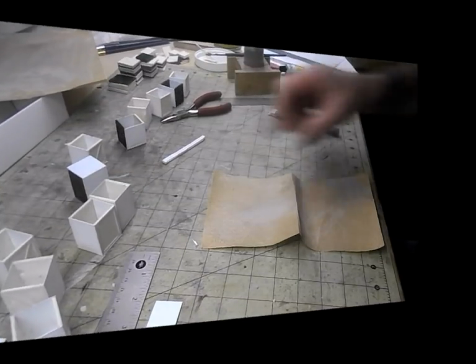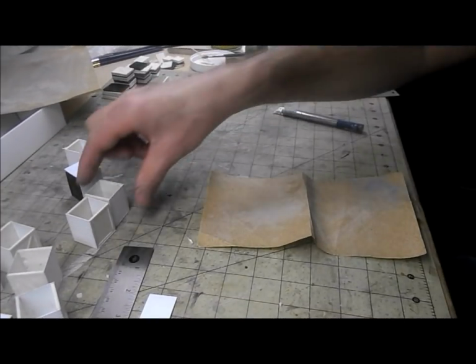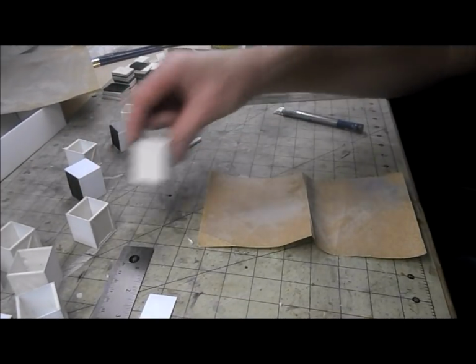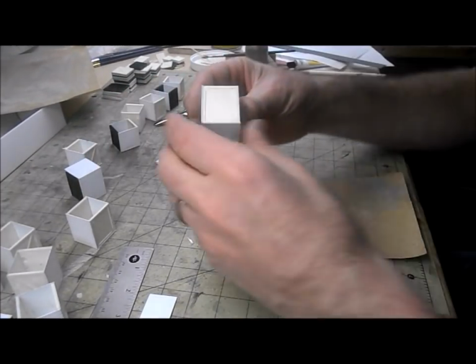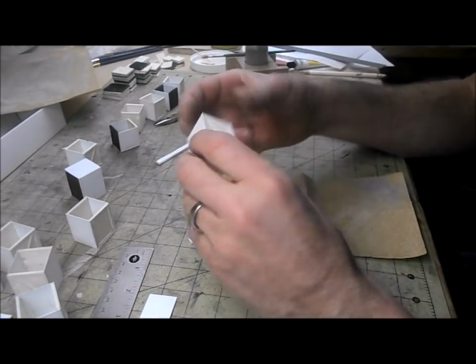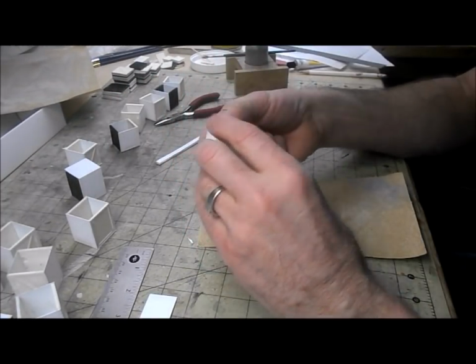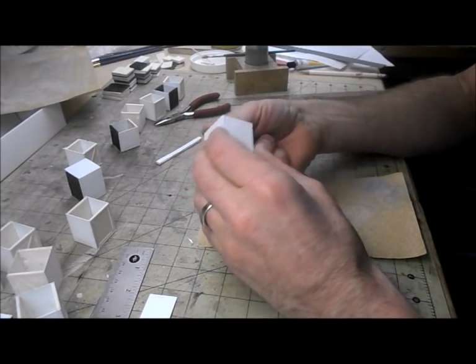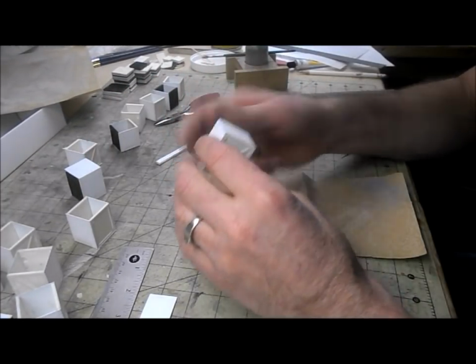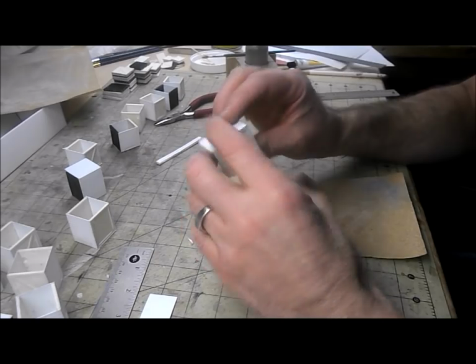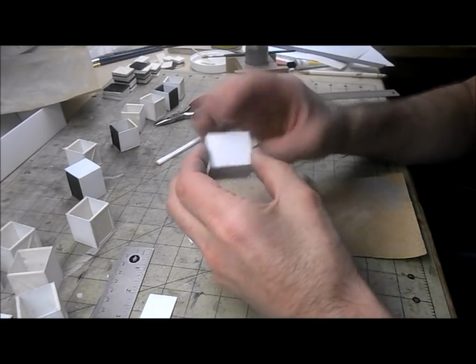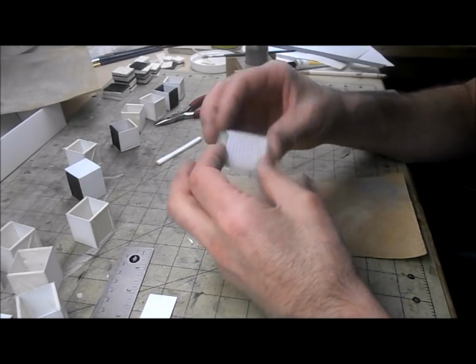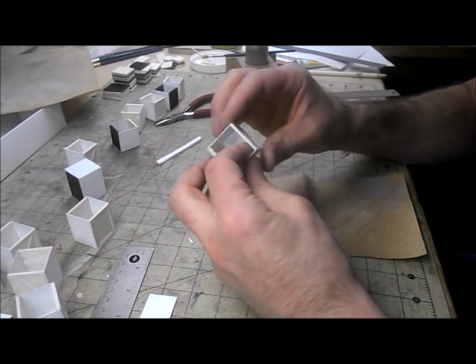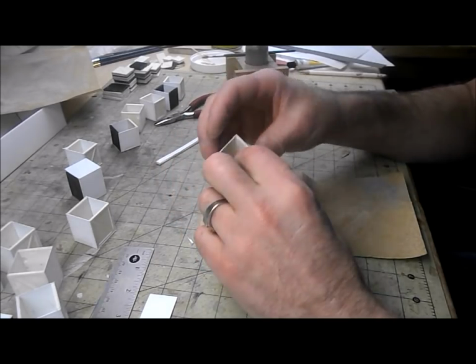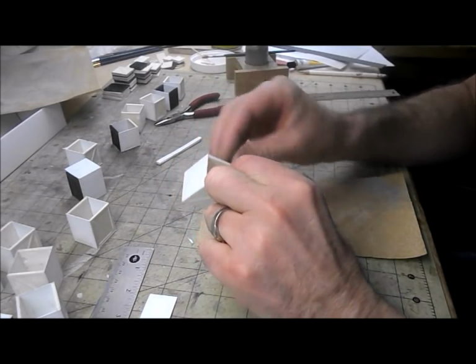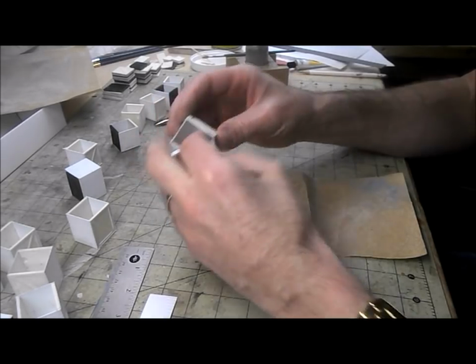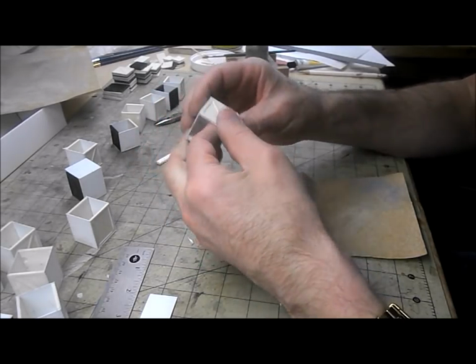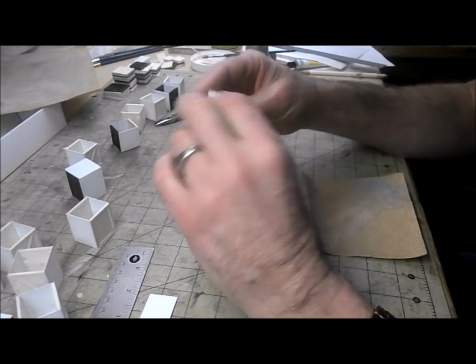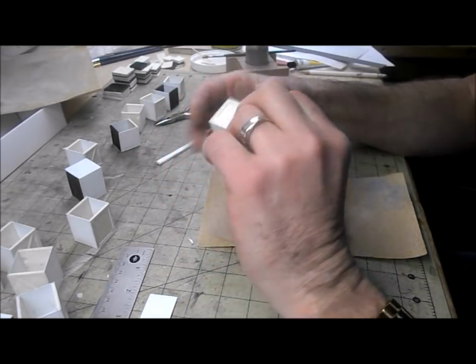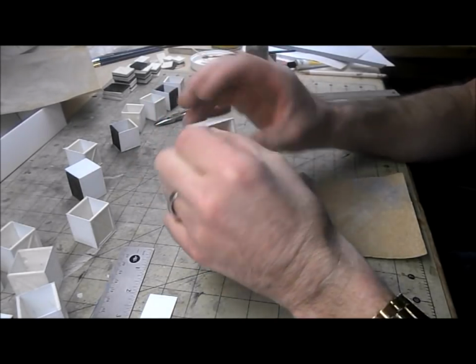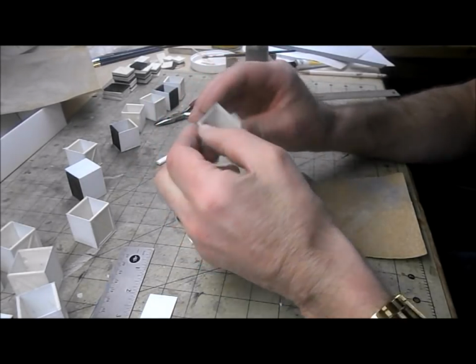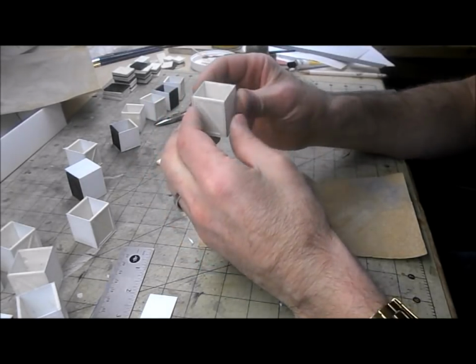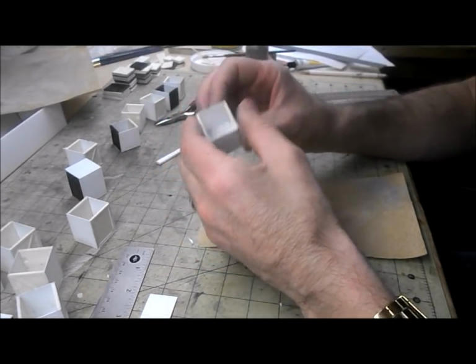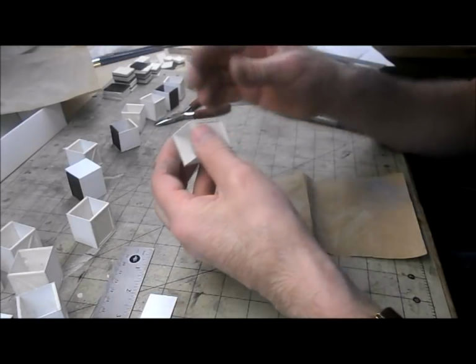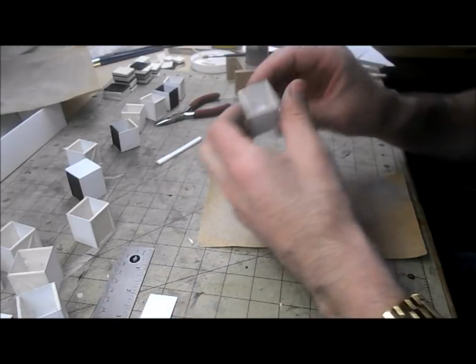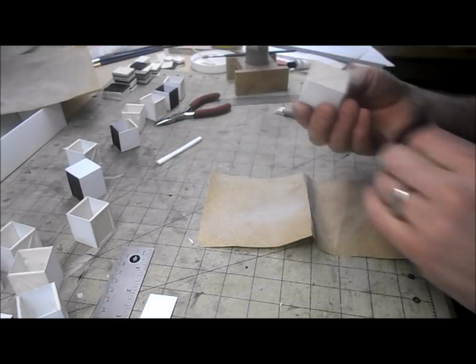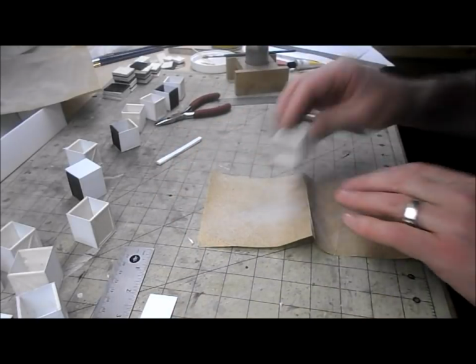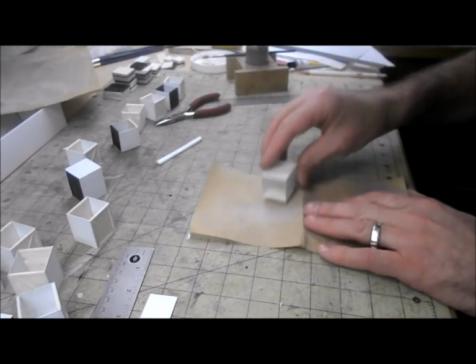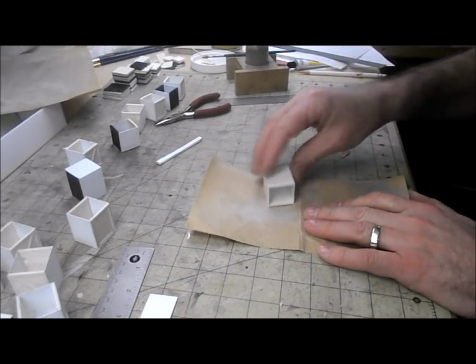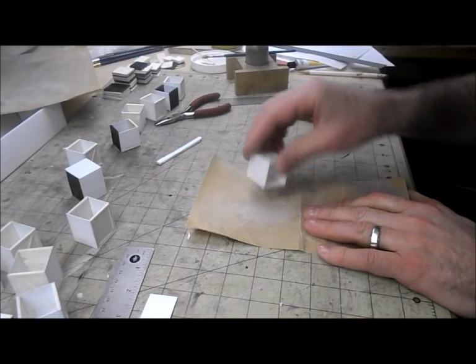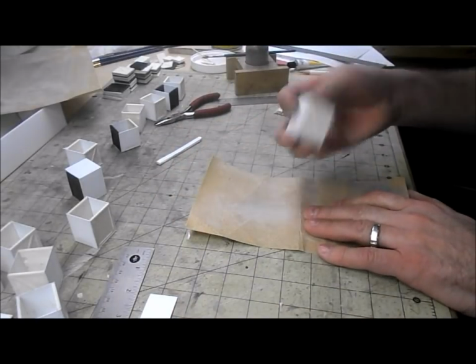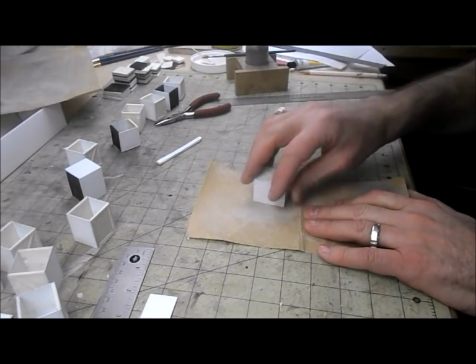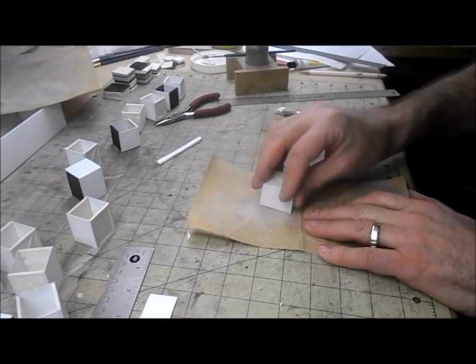Before I can start adding the rest of the bracing, some of them need a little bit of cleaning up around the edges where I assembled them less than perfectly. I'll go ahead and do that on a piece of sandpaper and then get on with the rest of it.